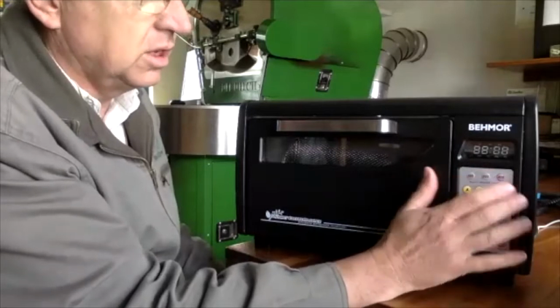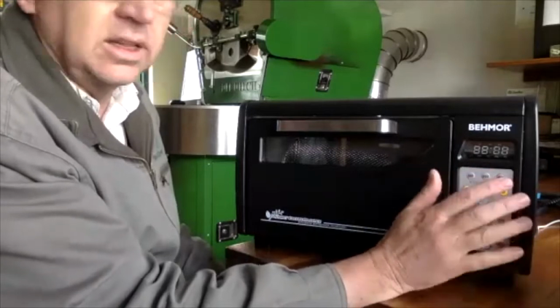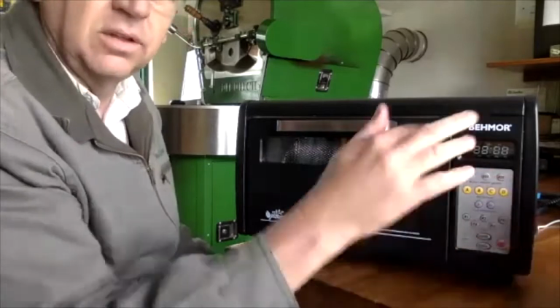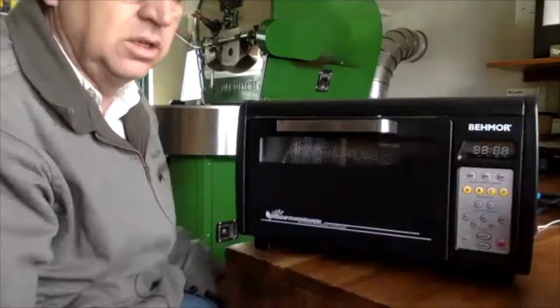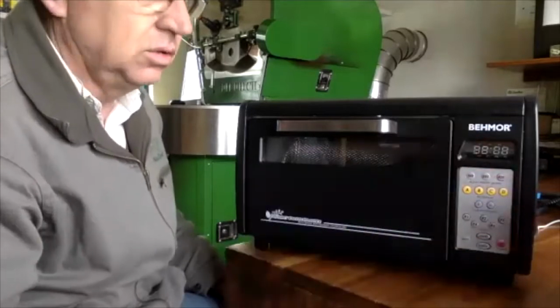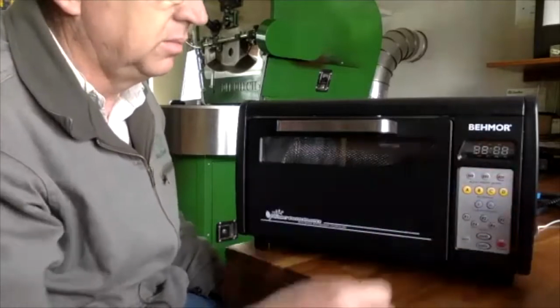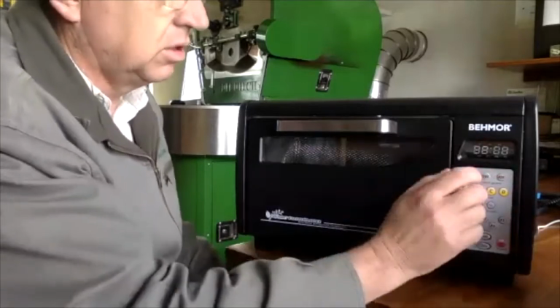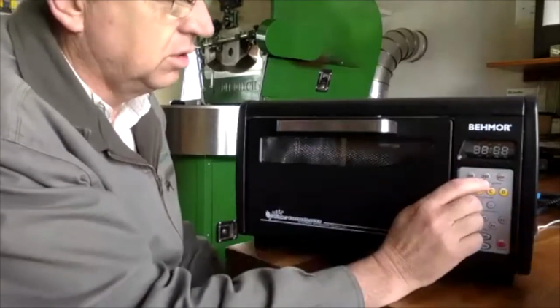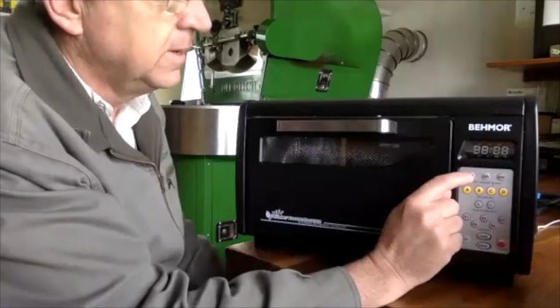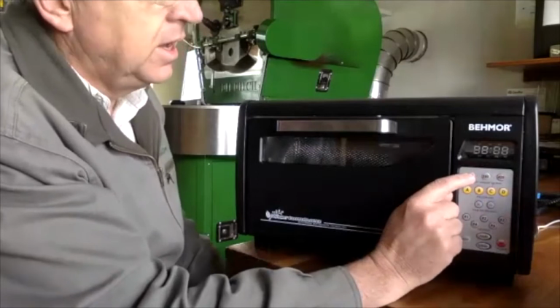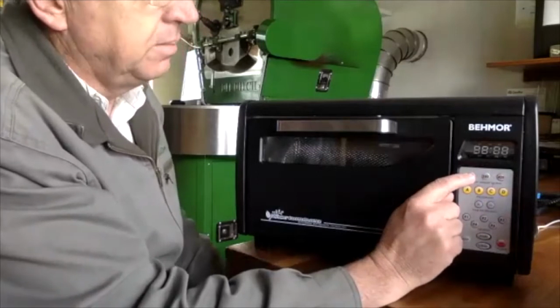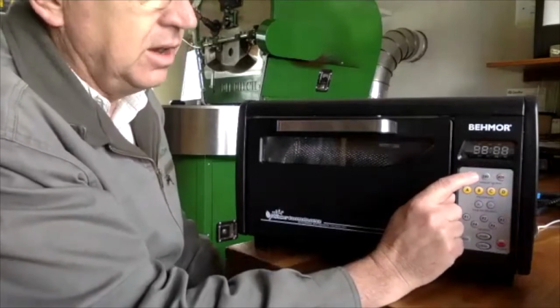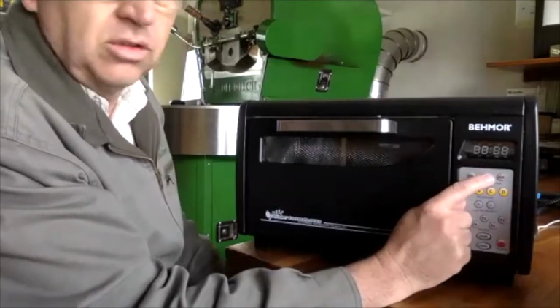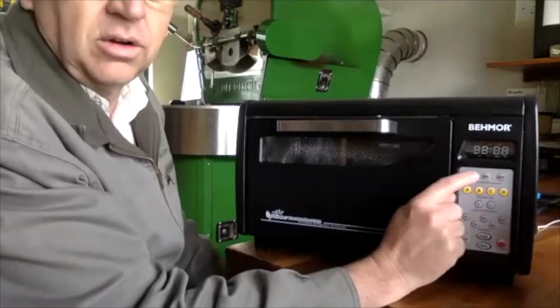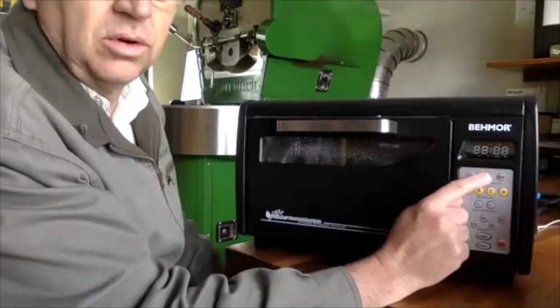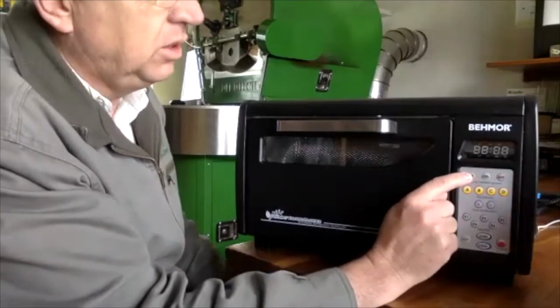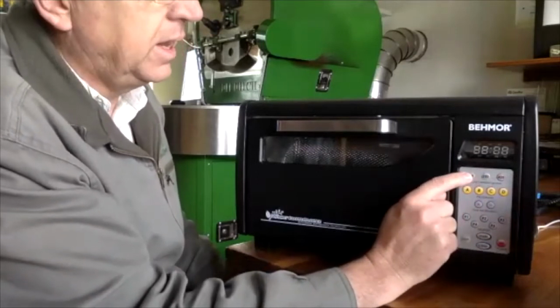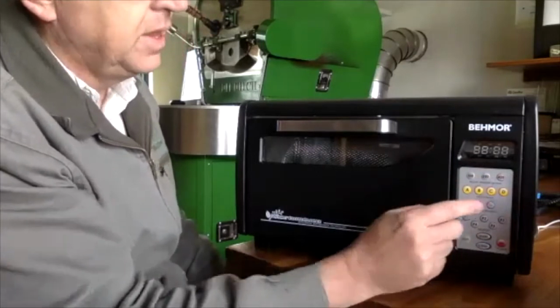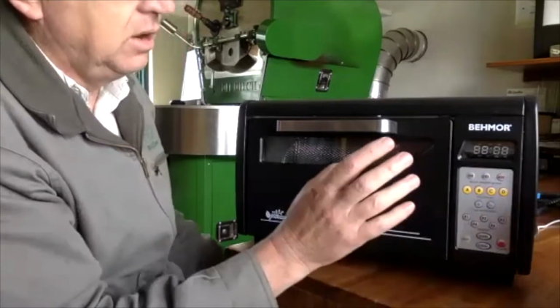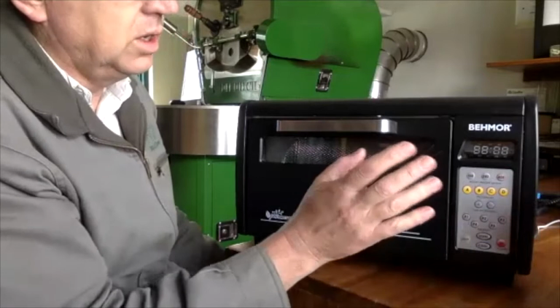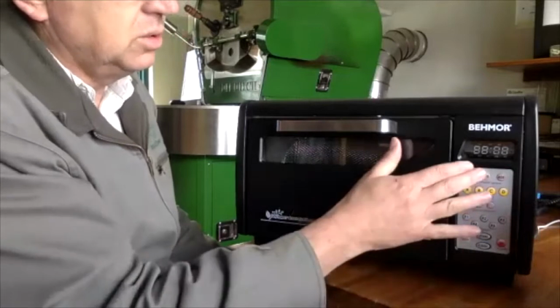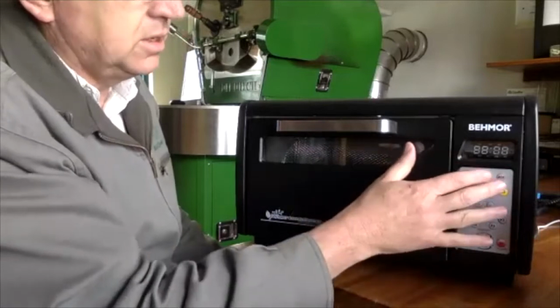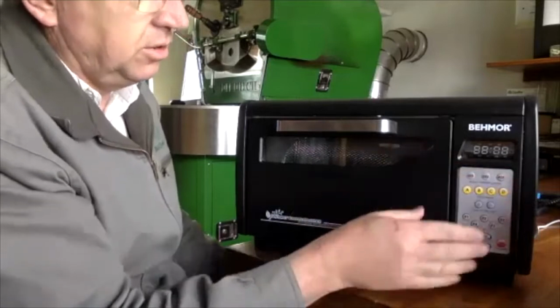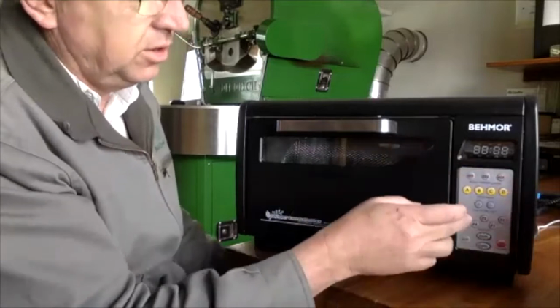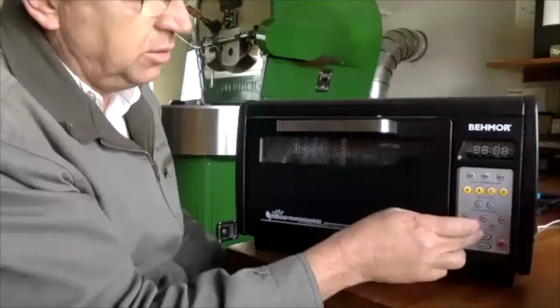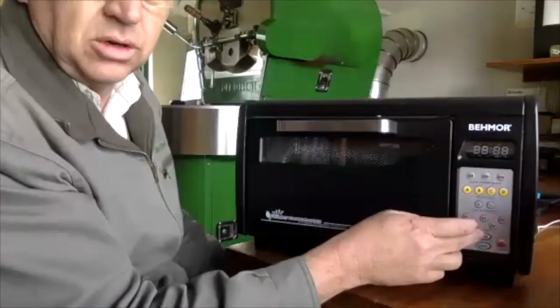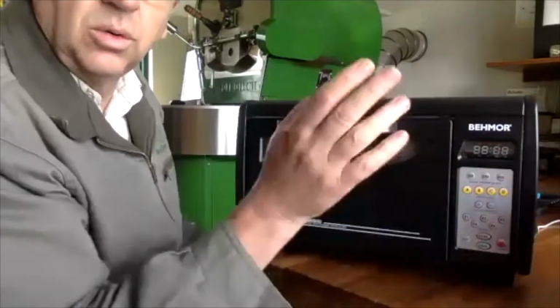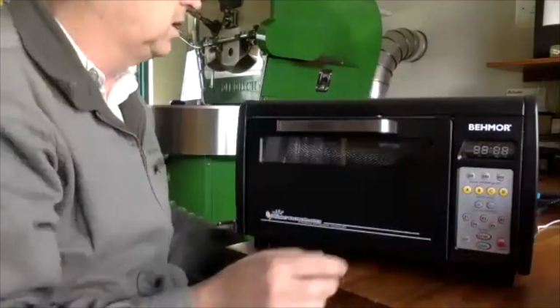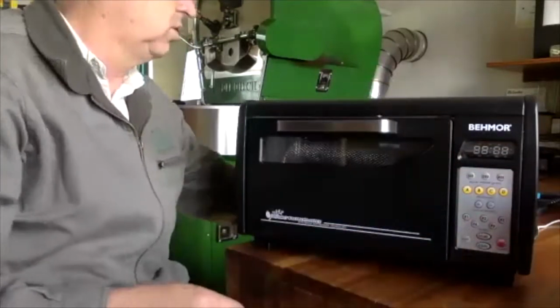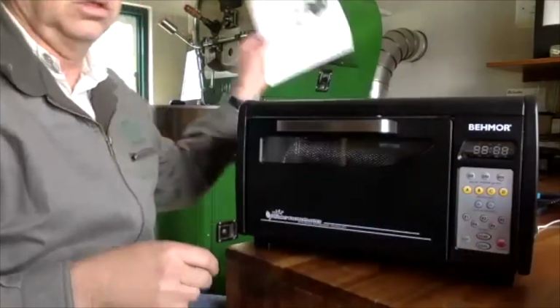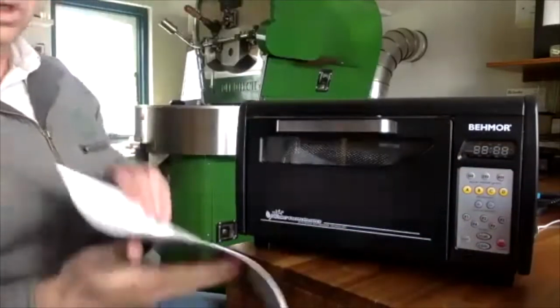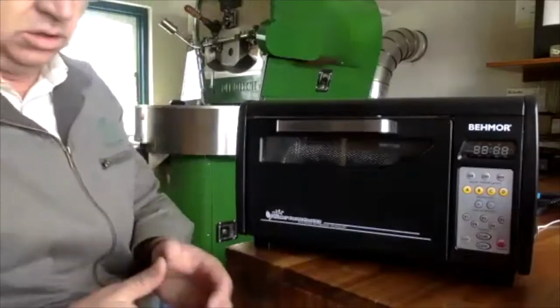You can roast 450 grams and dark roast it pretty effectively. But the 100 and 200 gram settings are really where you want to play. When you press 100 or 200 and press start, it automatically starts the roast curve.